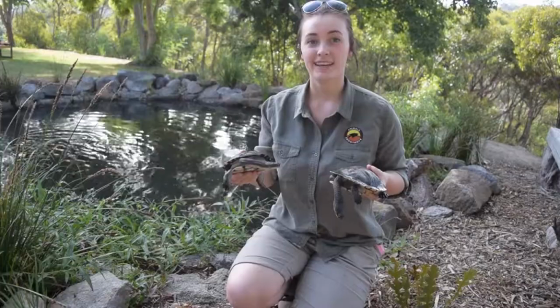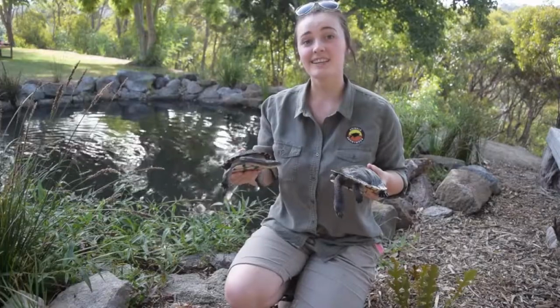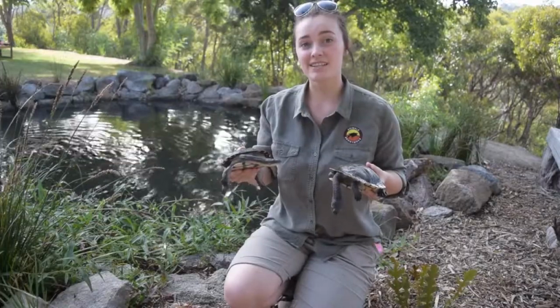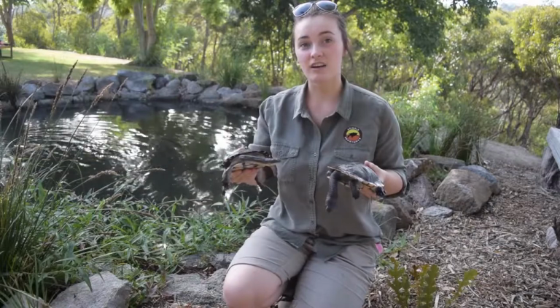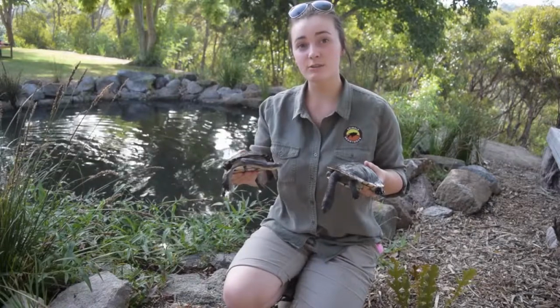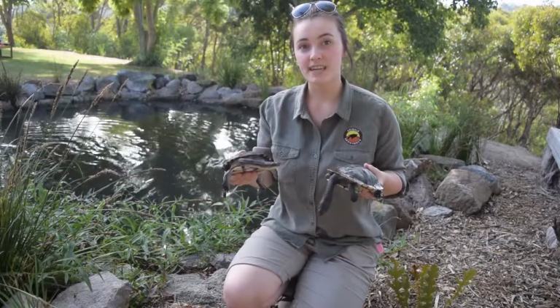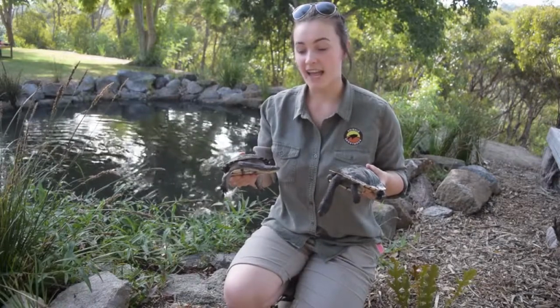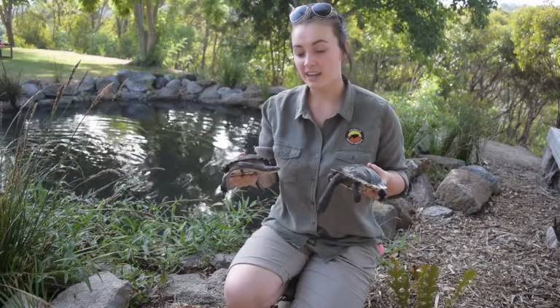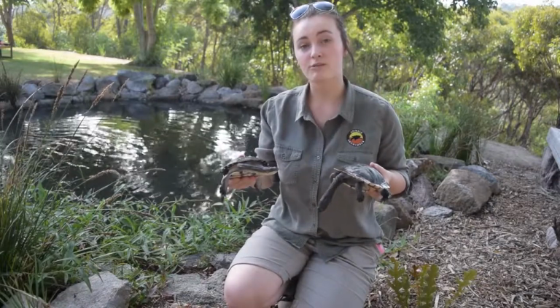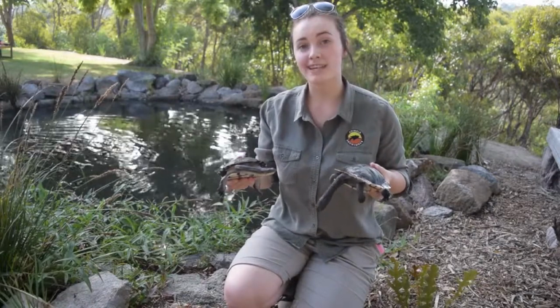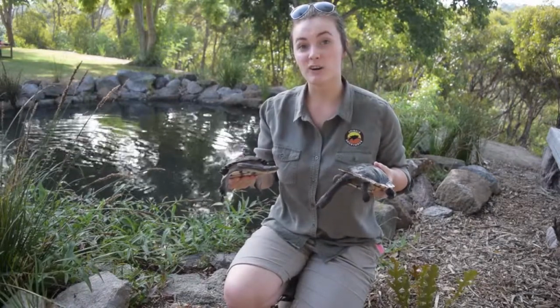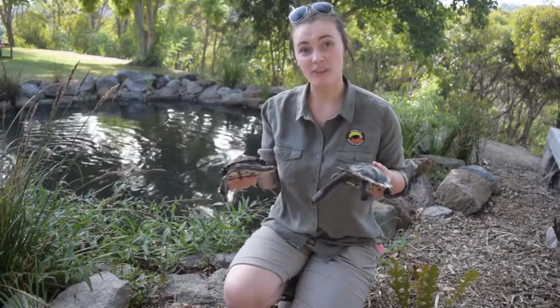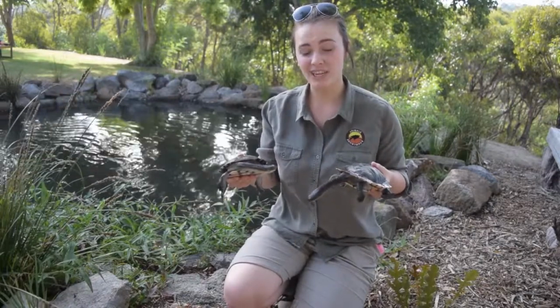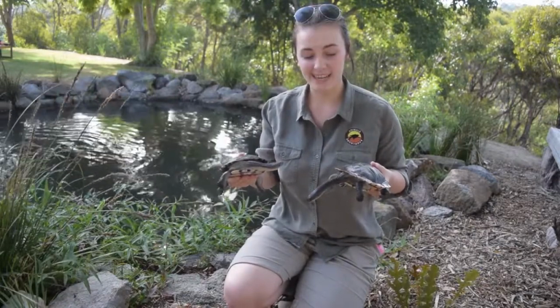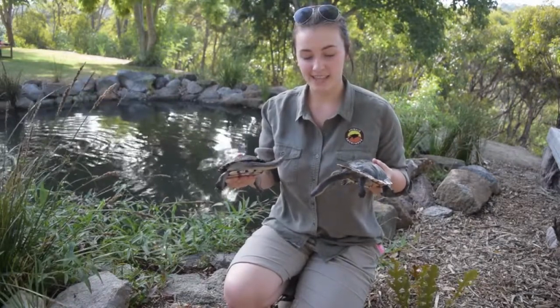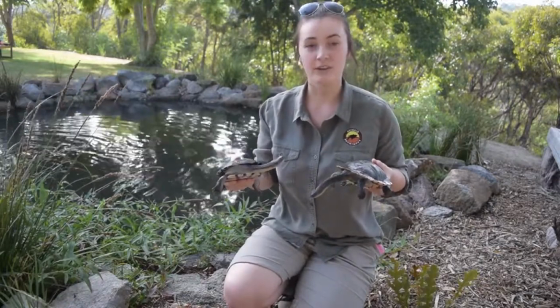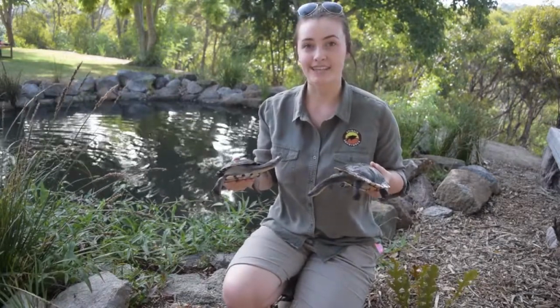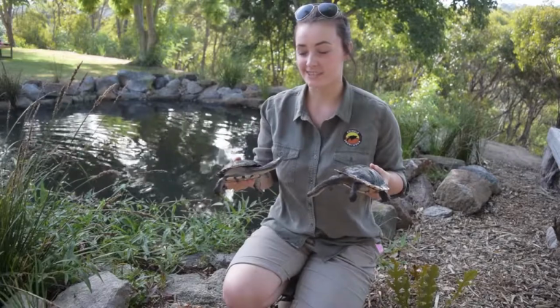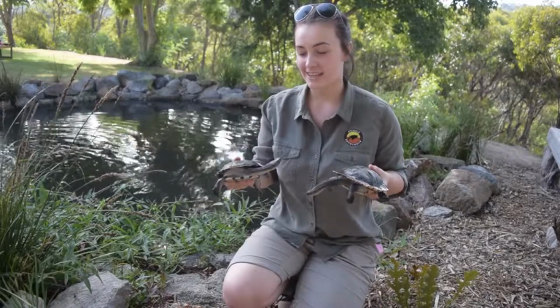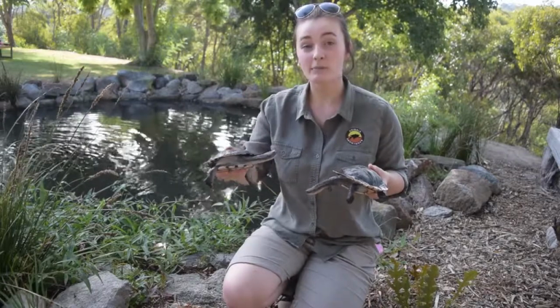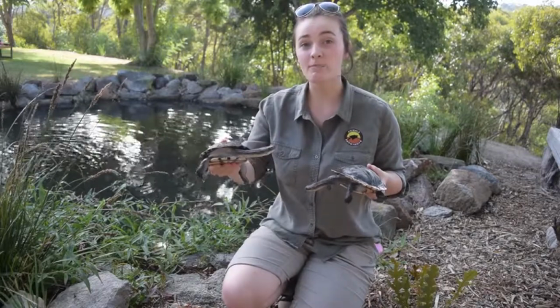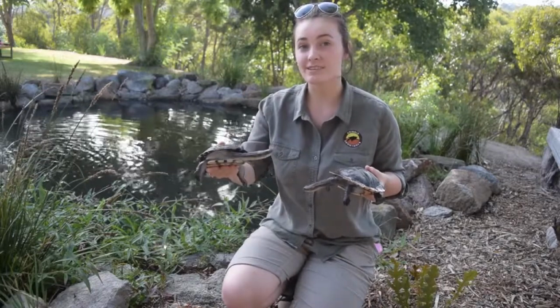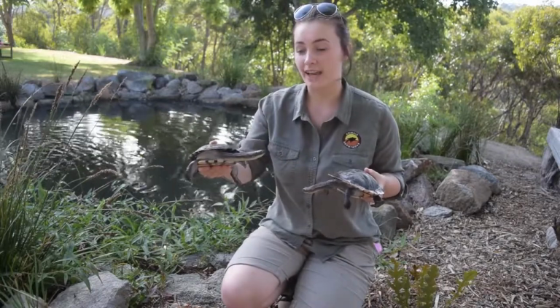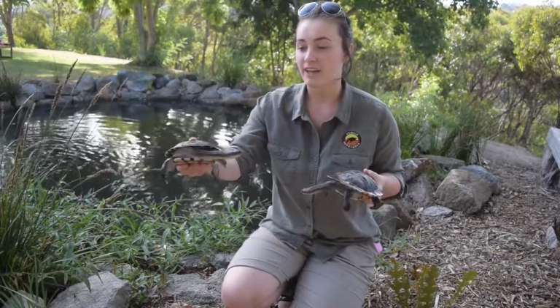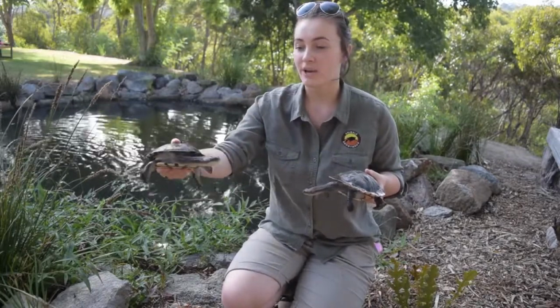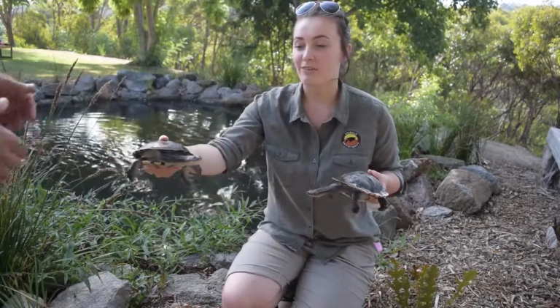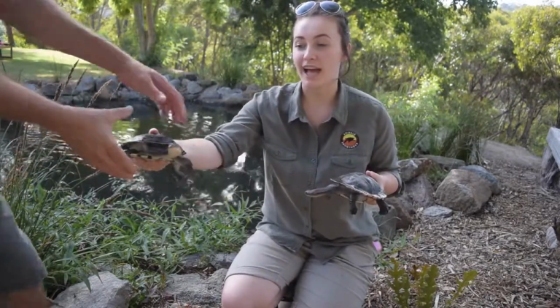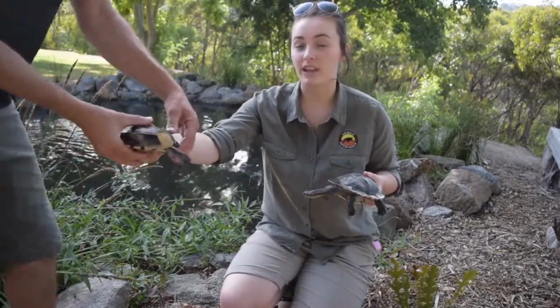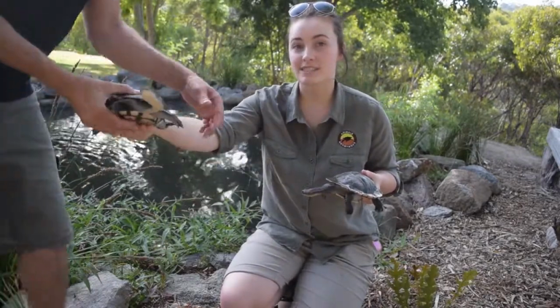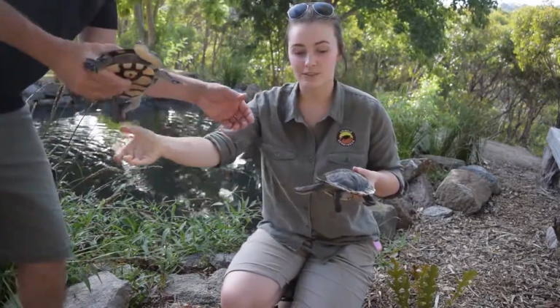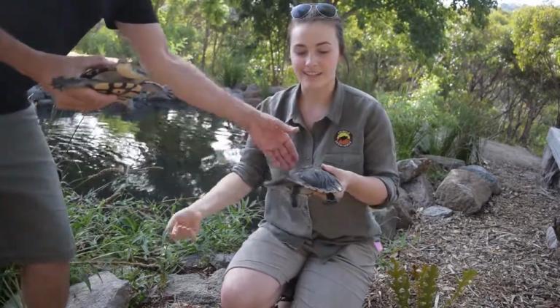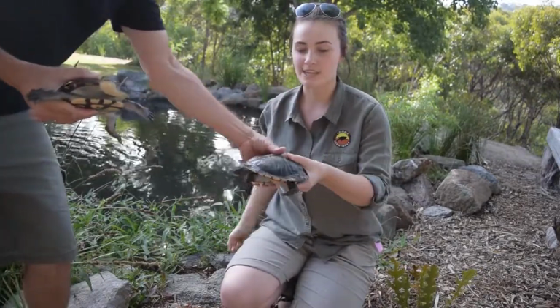Now these guys are carnivorous and eat a large variety of fish, insects and crustaceans. Now I'm going to pop these guys away and we're going to have a look at our last South Australian species.